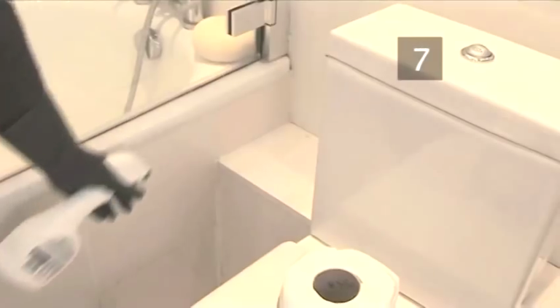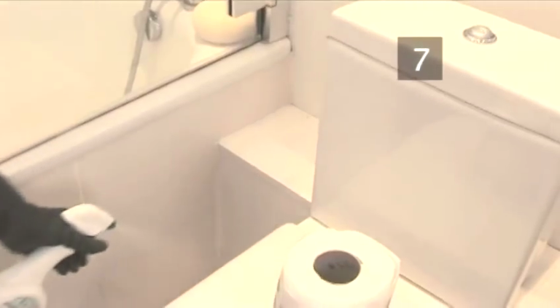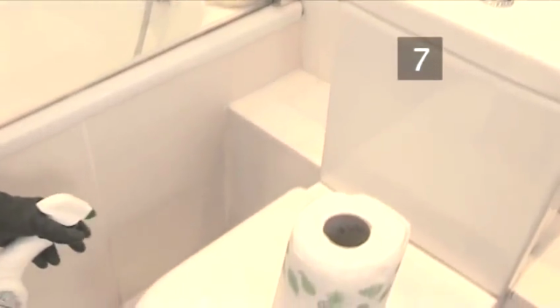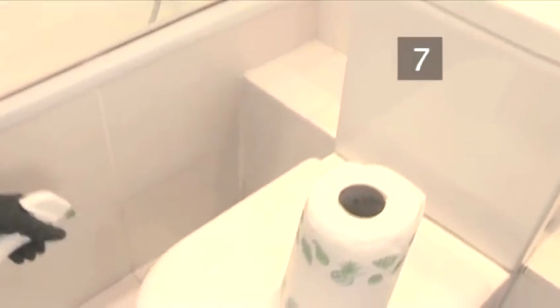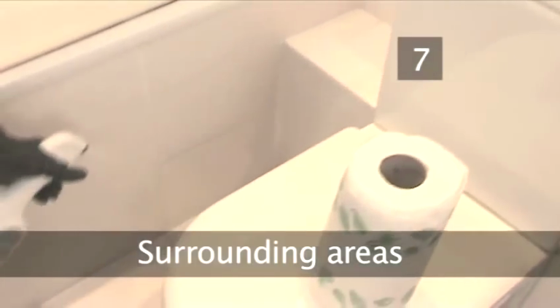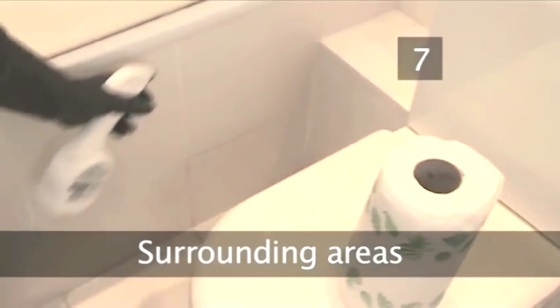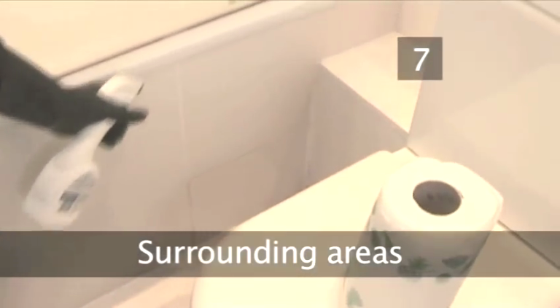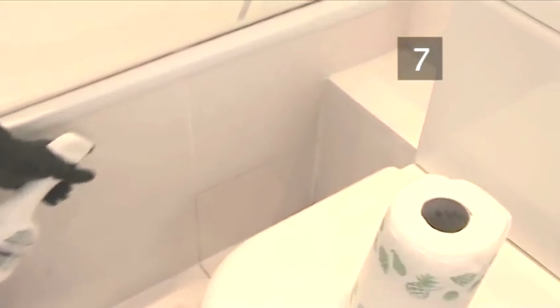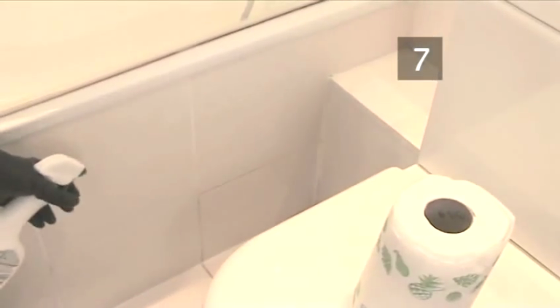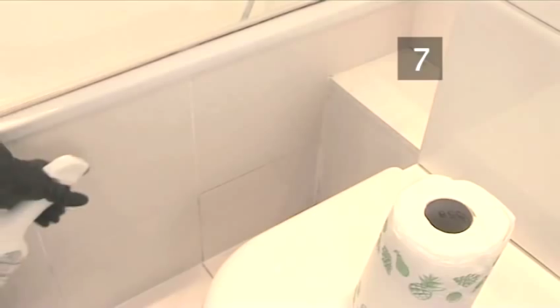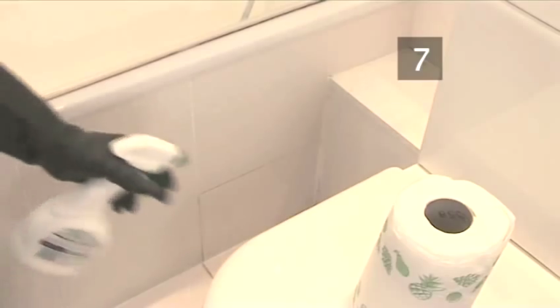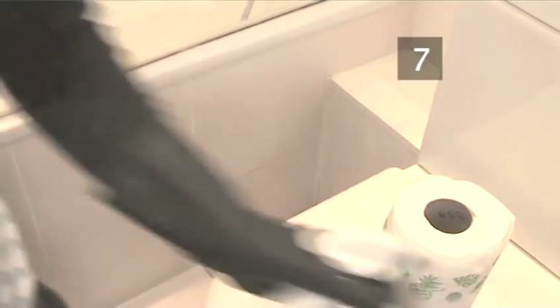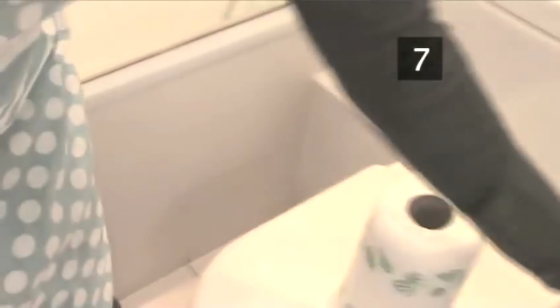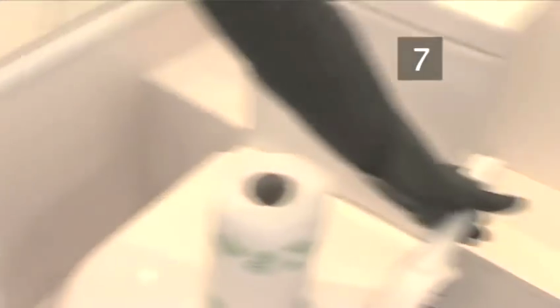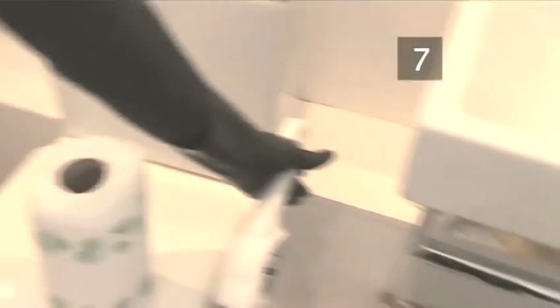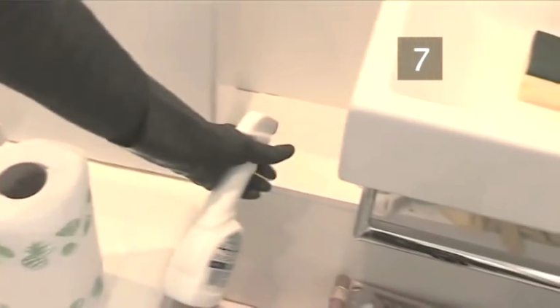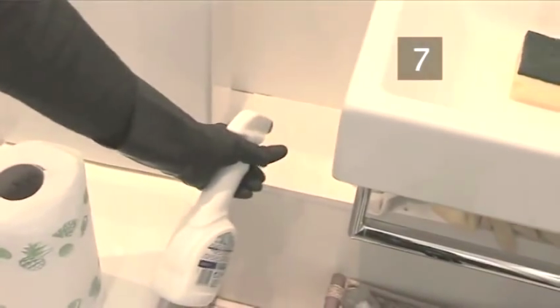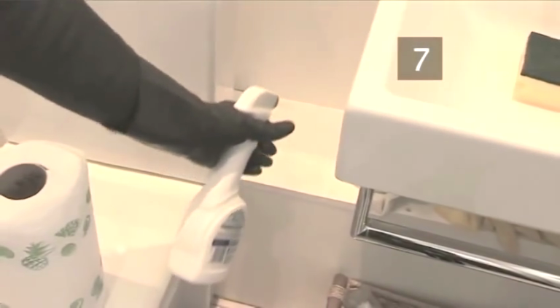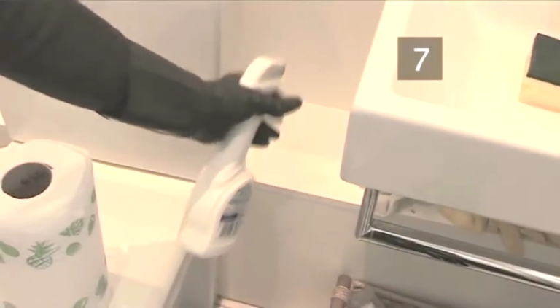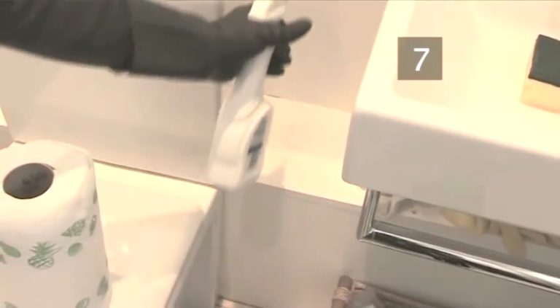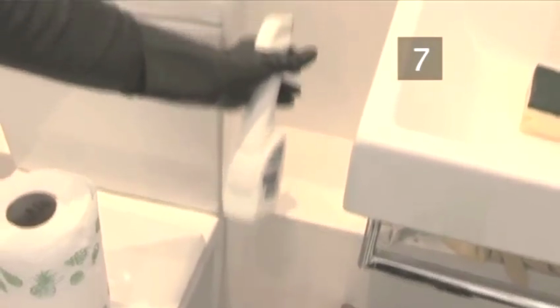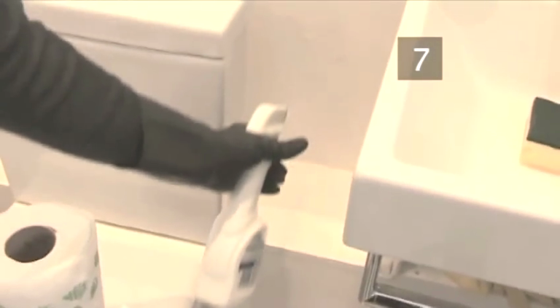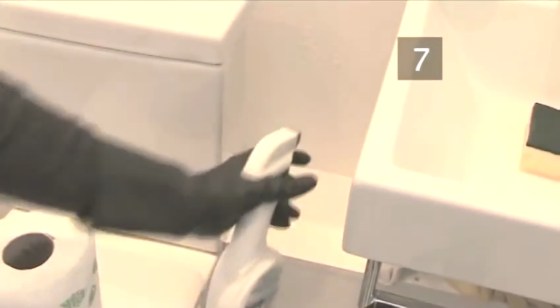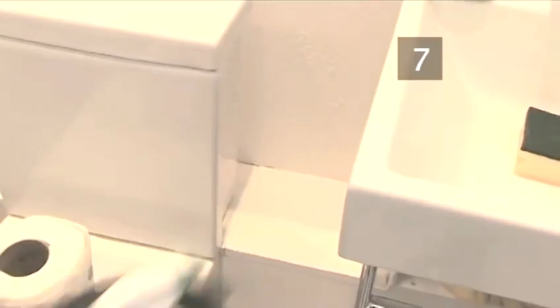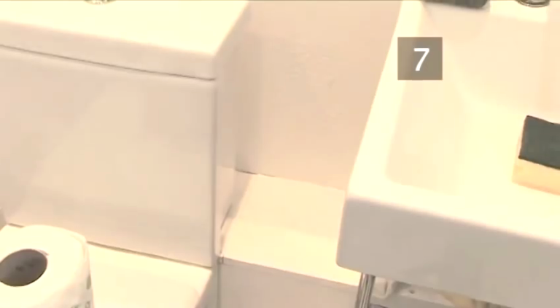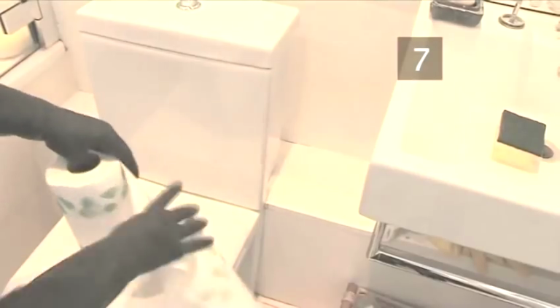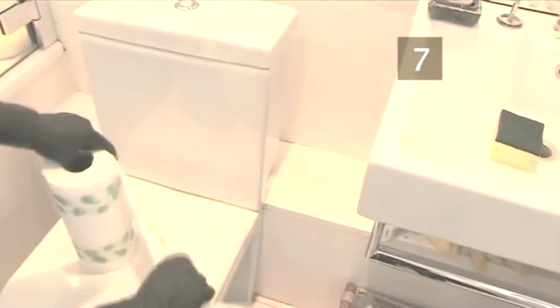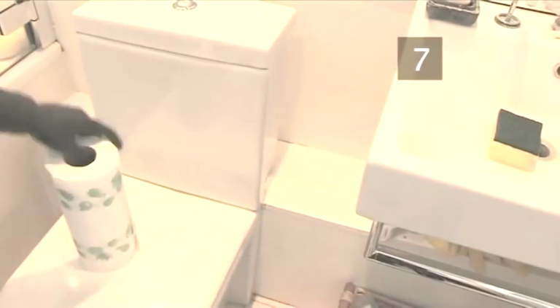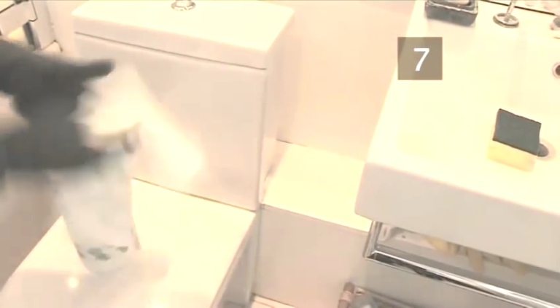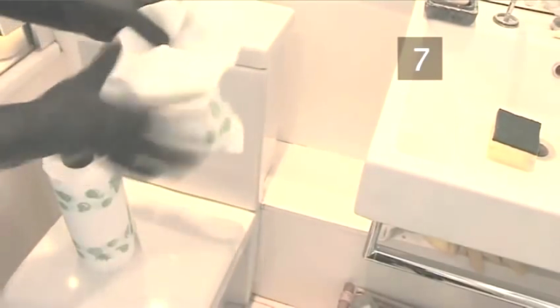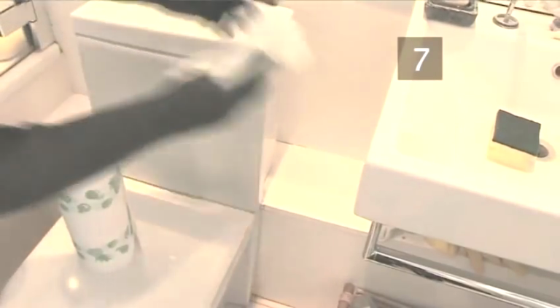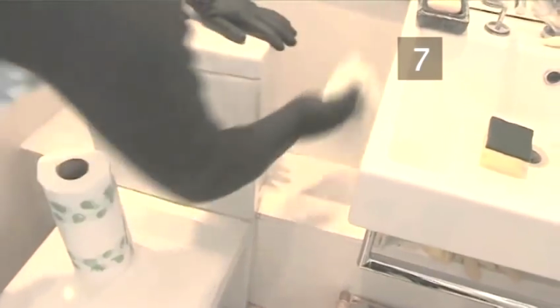Step 7: Surrounding area. Spray the floor and tiles around the toilet with the bathroom spray. This is important — remember, not all men have great aim. Clean off with paper towels.